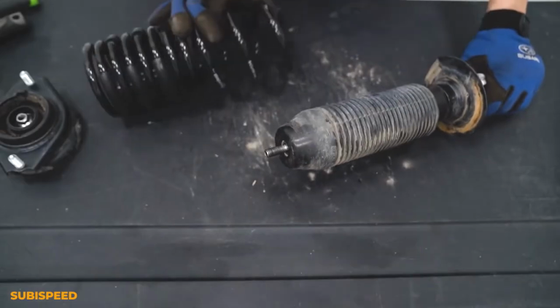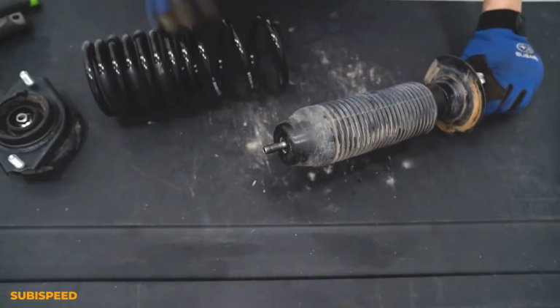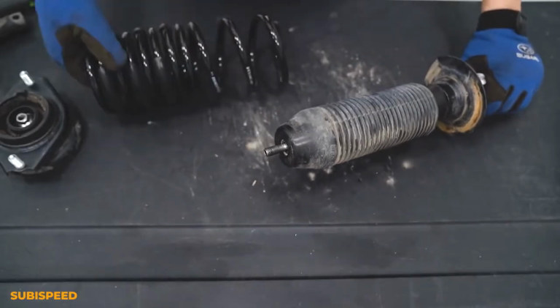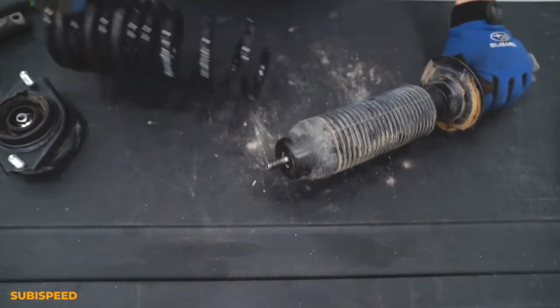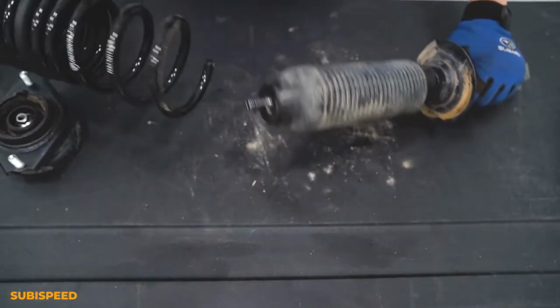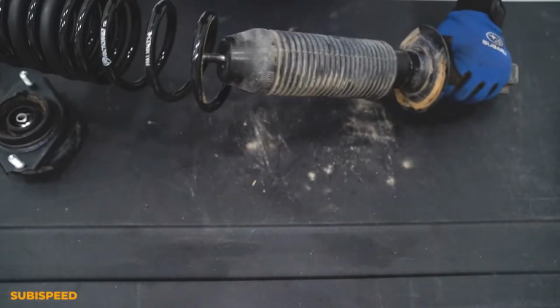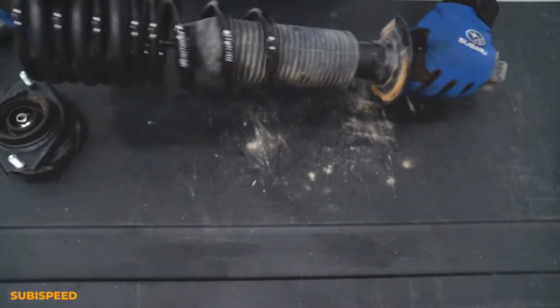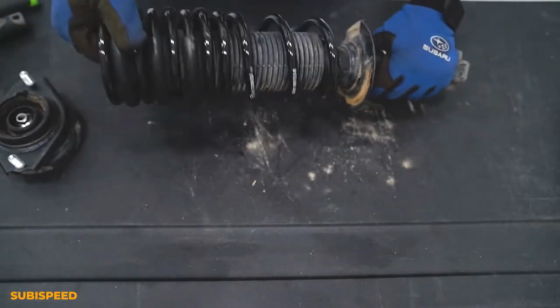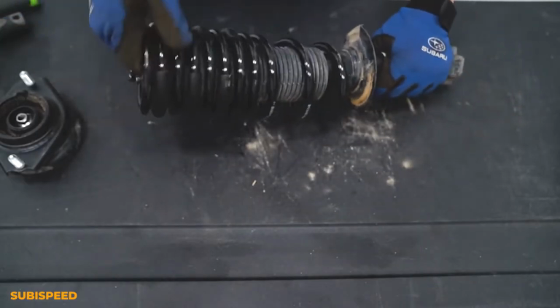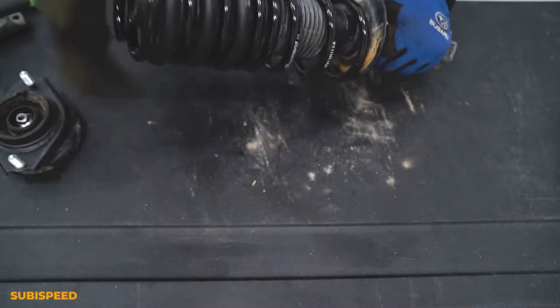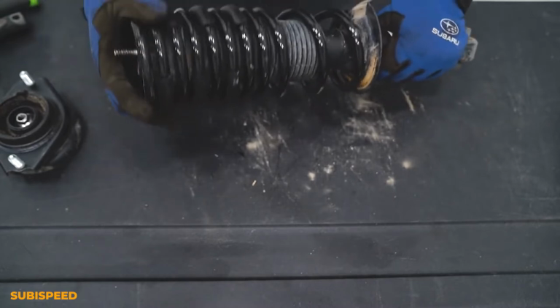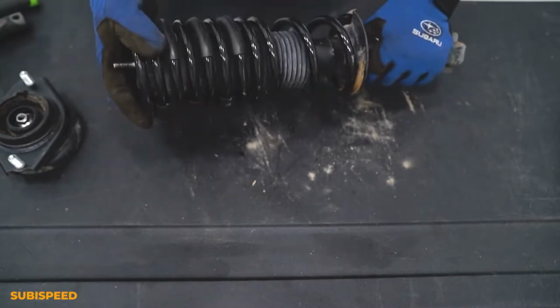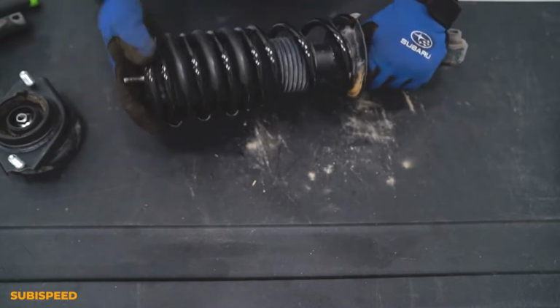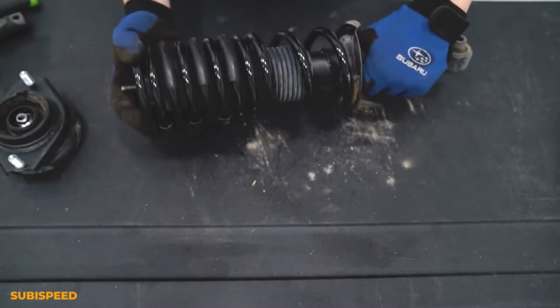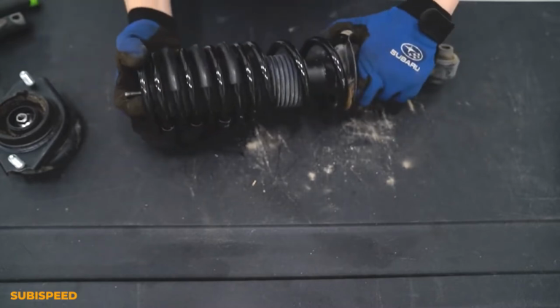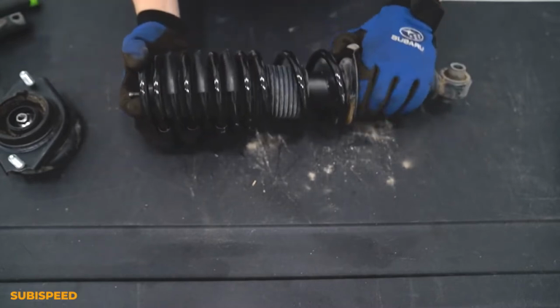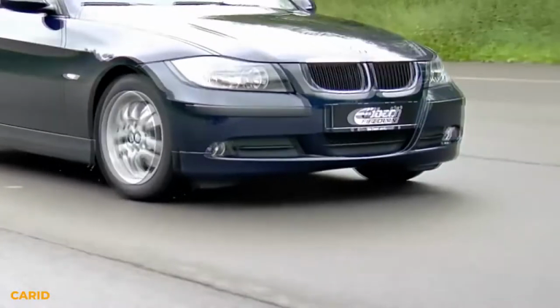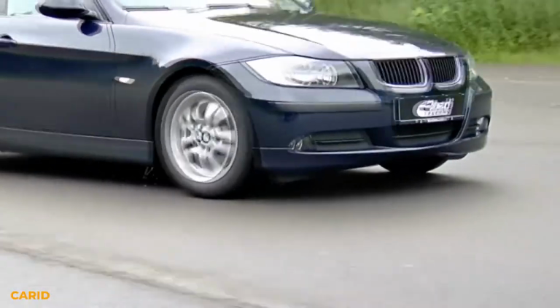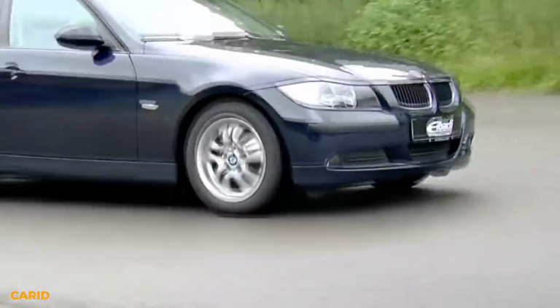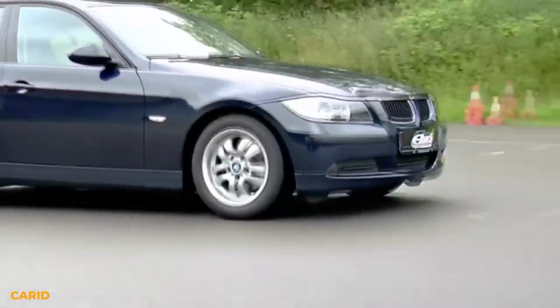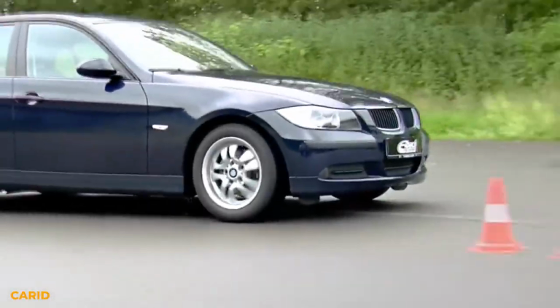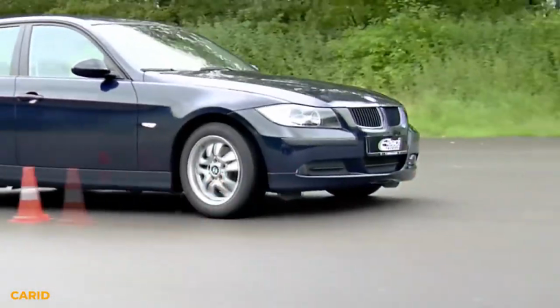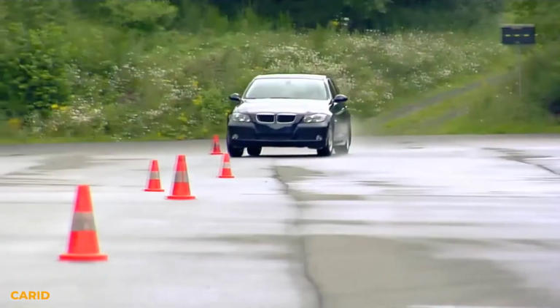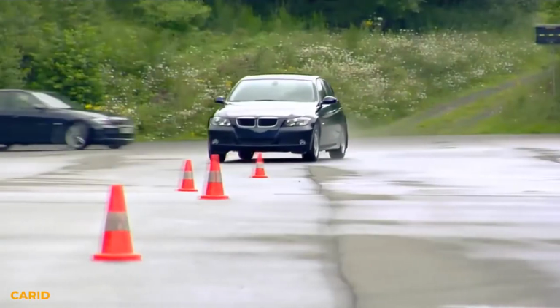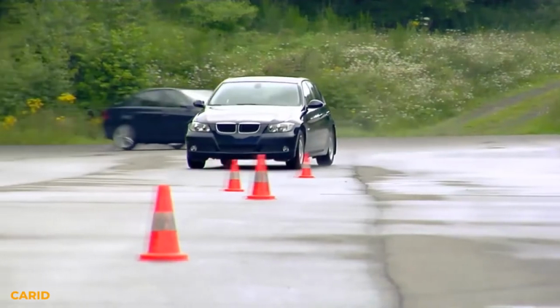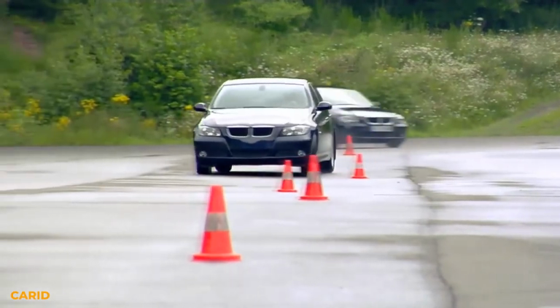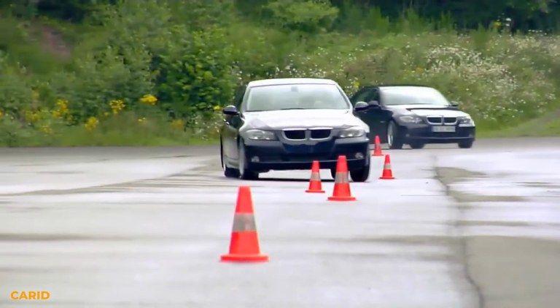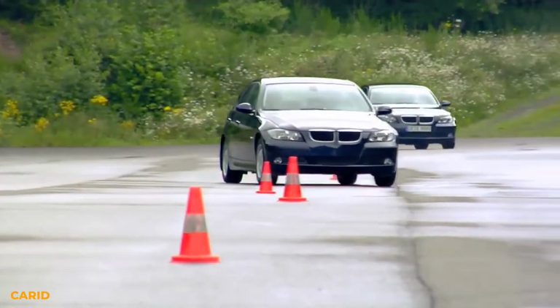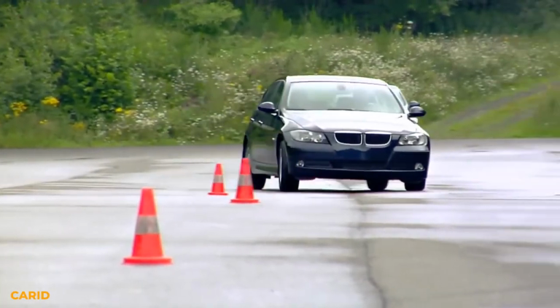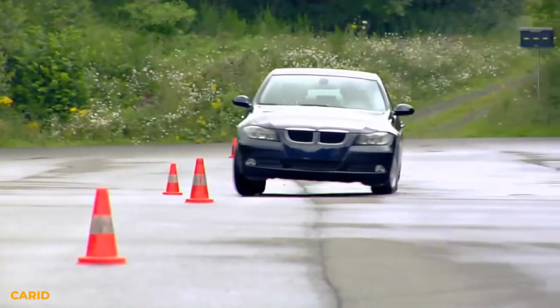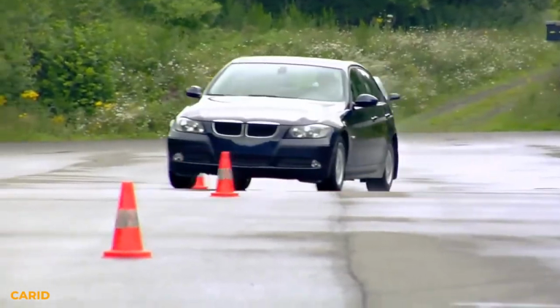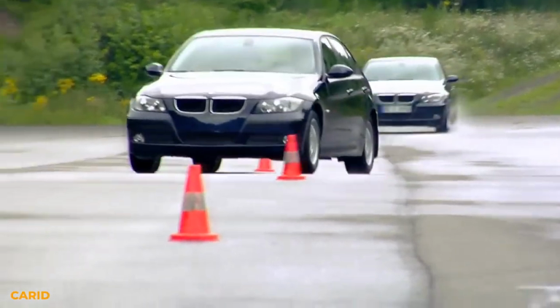Lowering springs are great if you're looking for a cheap way to lower your car. Most lowering springs are stiffer than stock suspension, so in addition to lowering your car they can also help improve handling. However, they aren't adjustable,